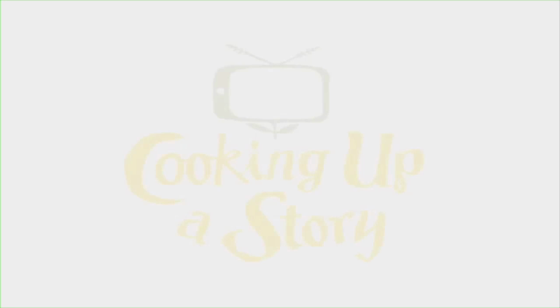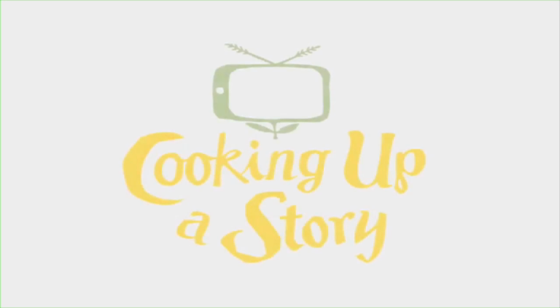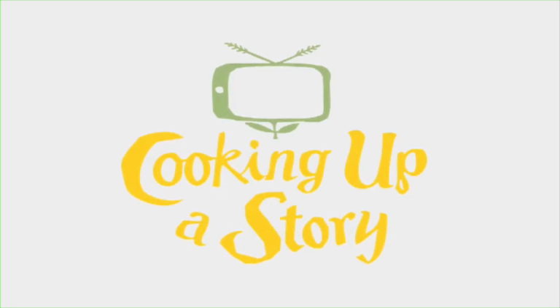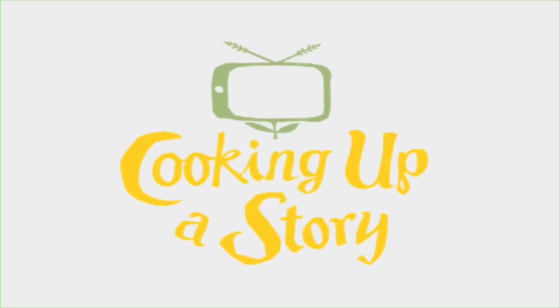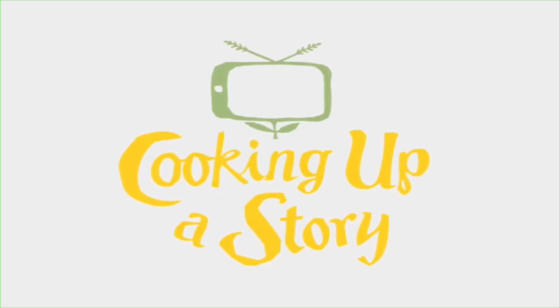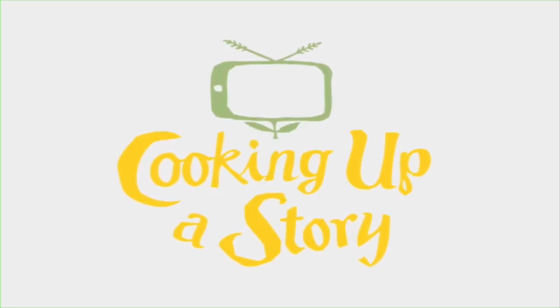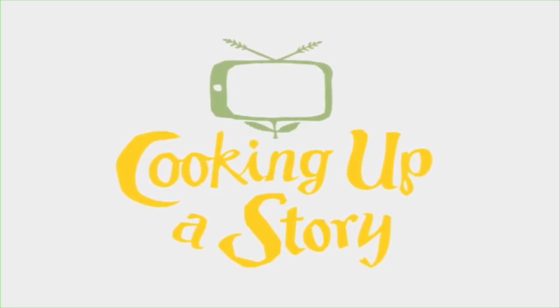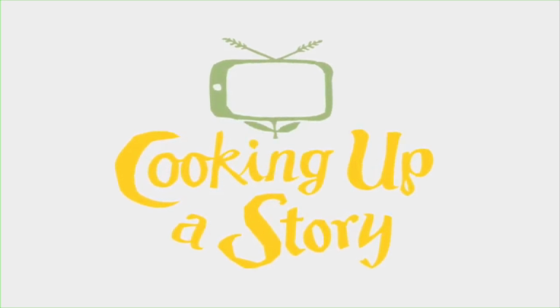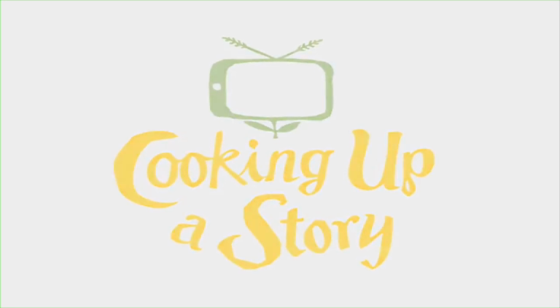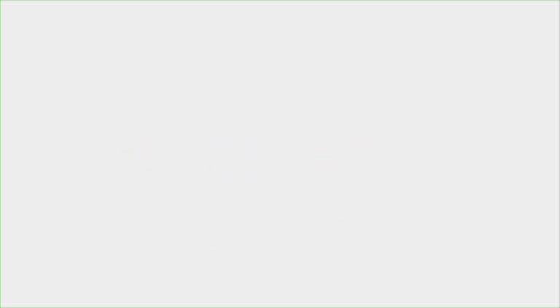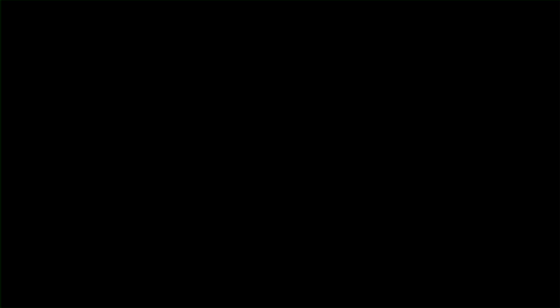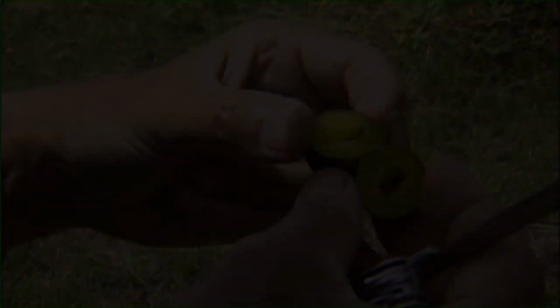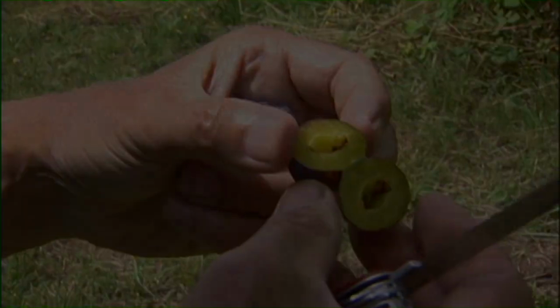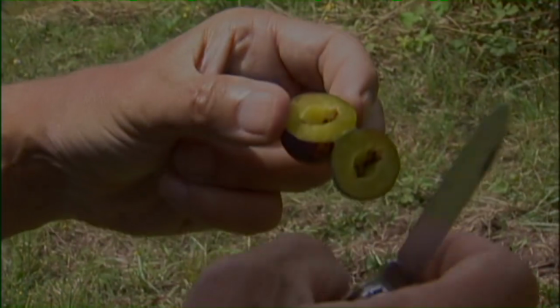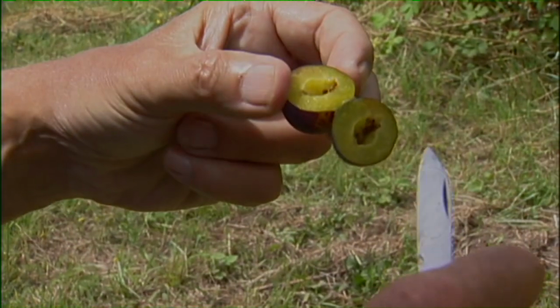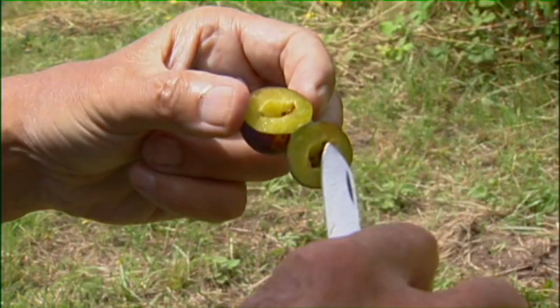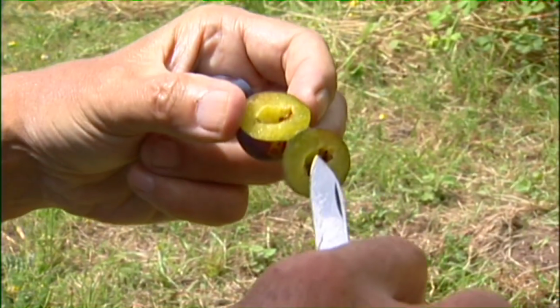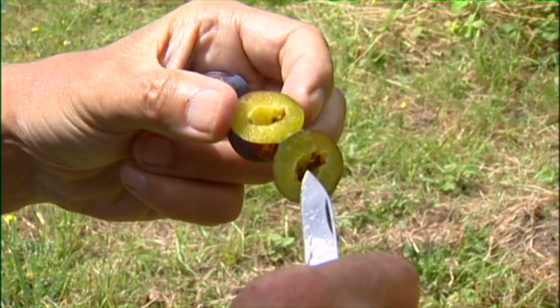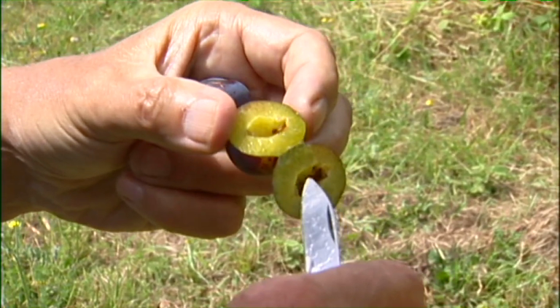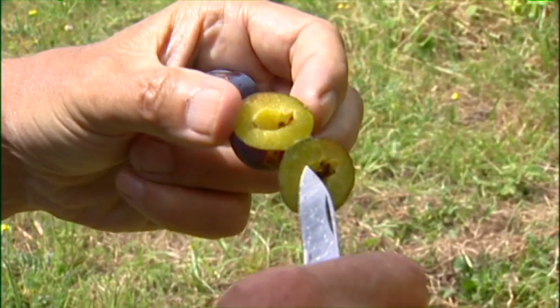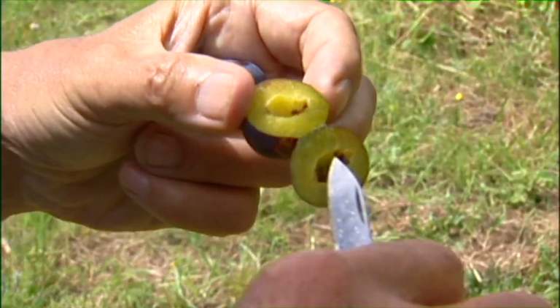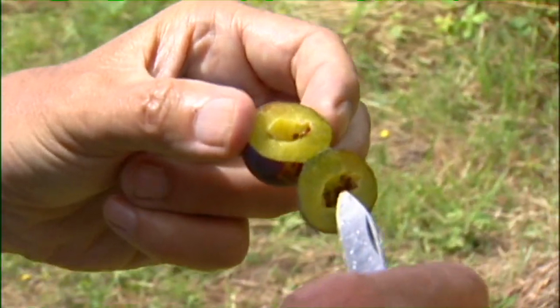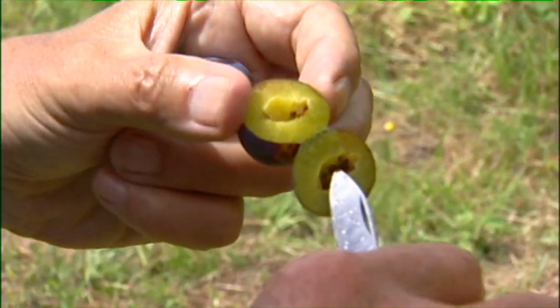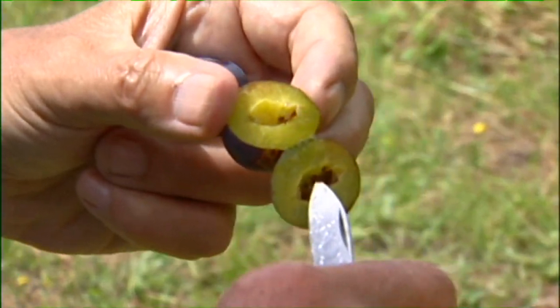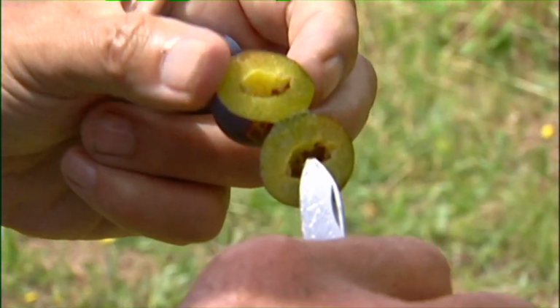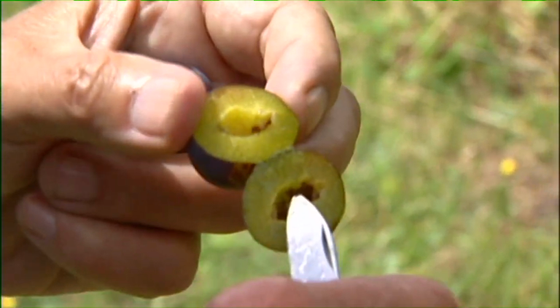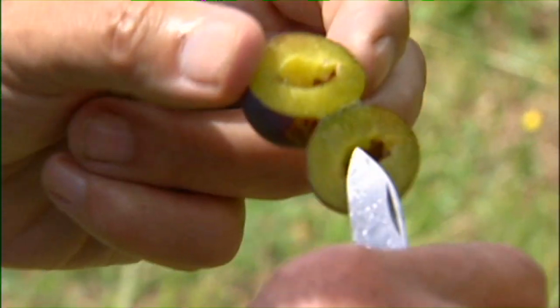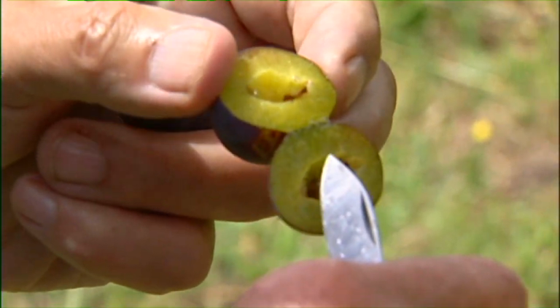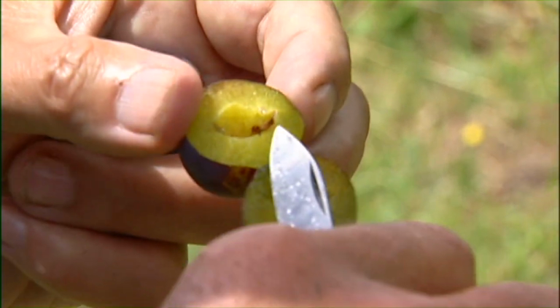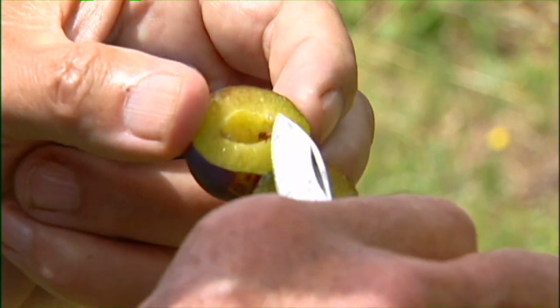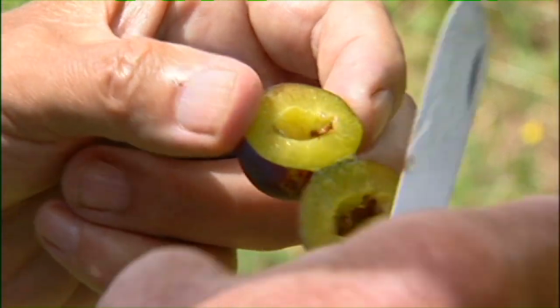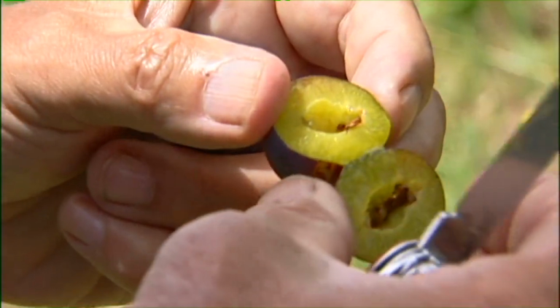Bringing the people behind our food to life. And there it is — that is the remnant of the seed right there, and you can see there's no pit.